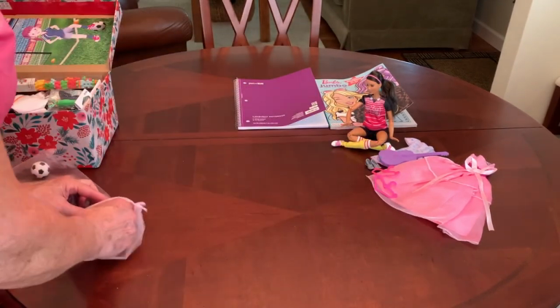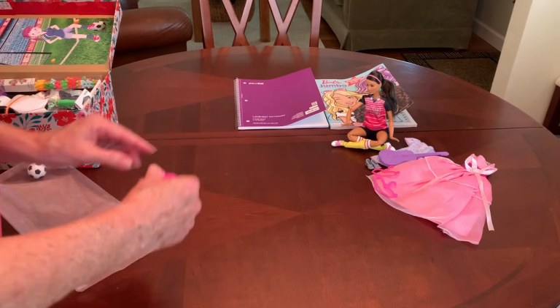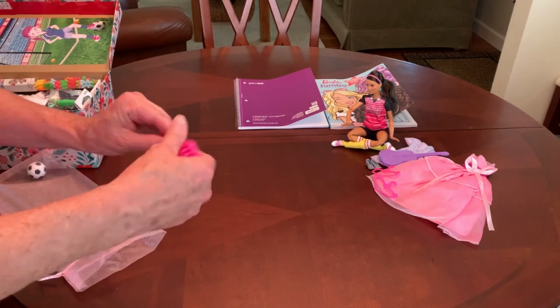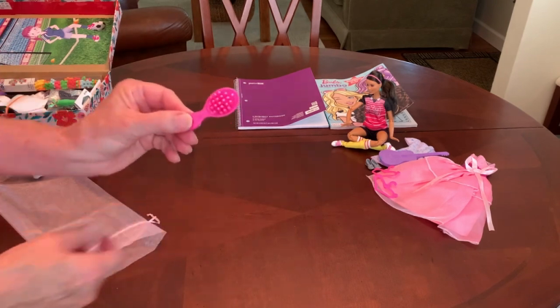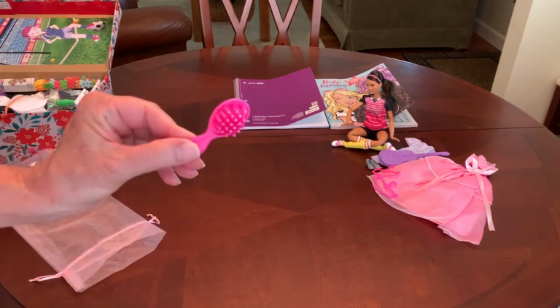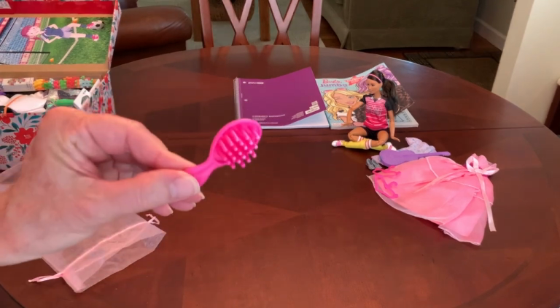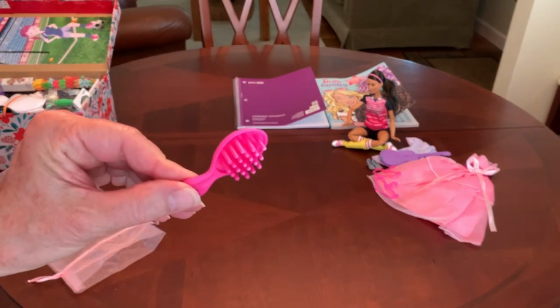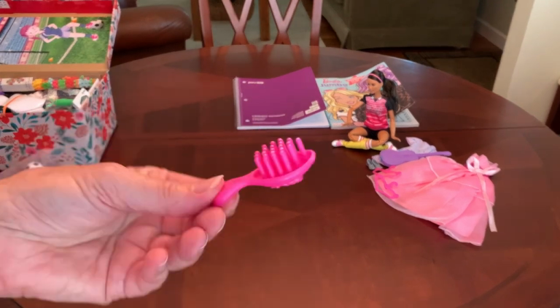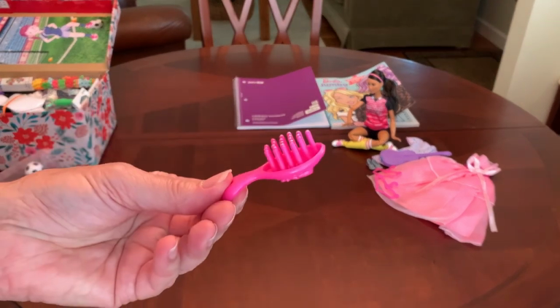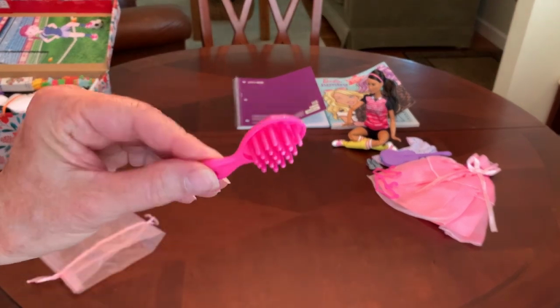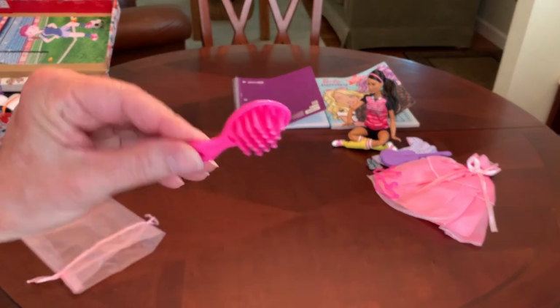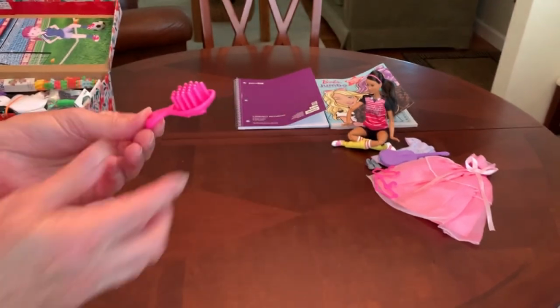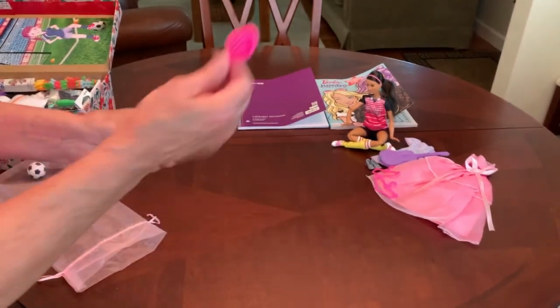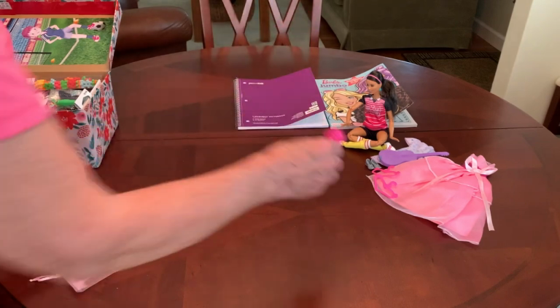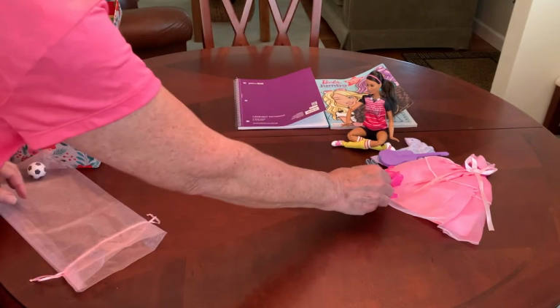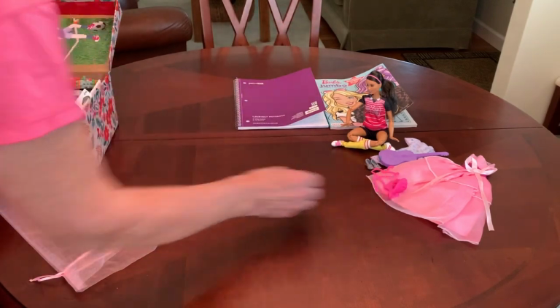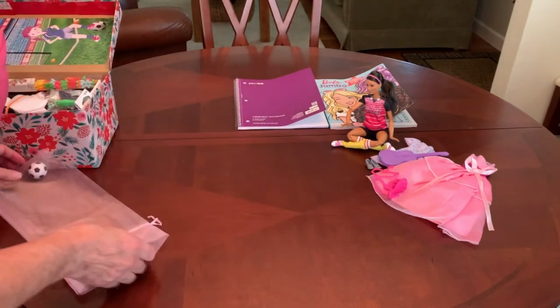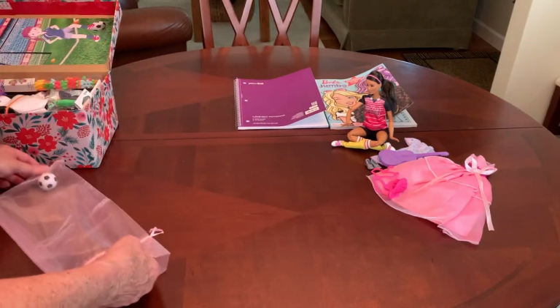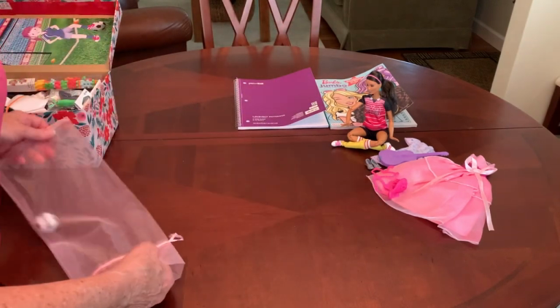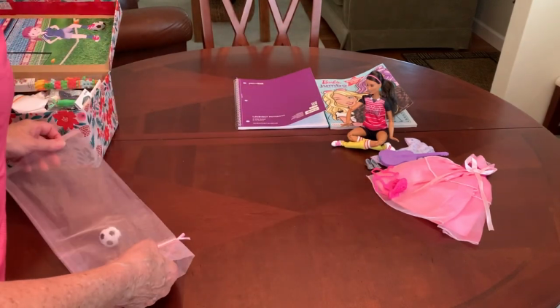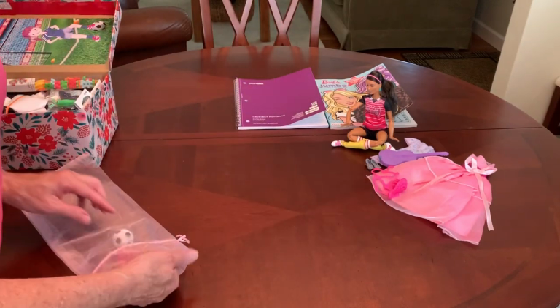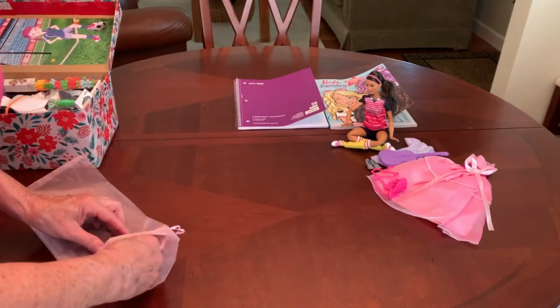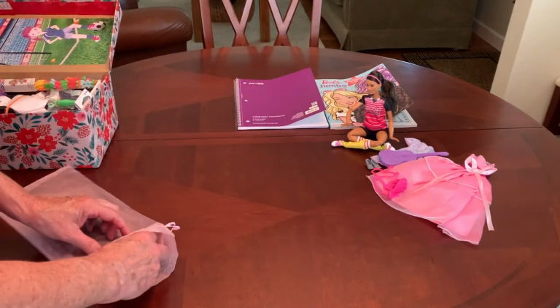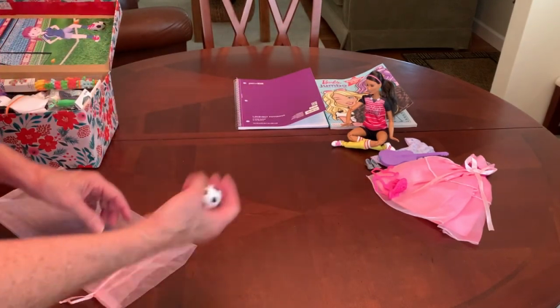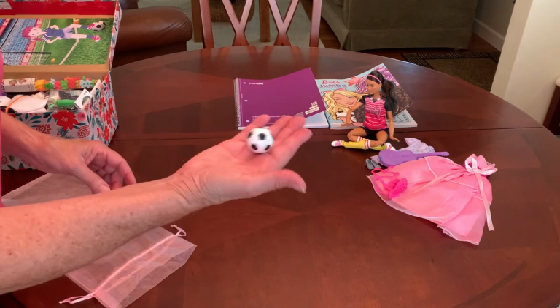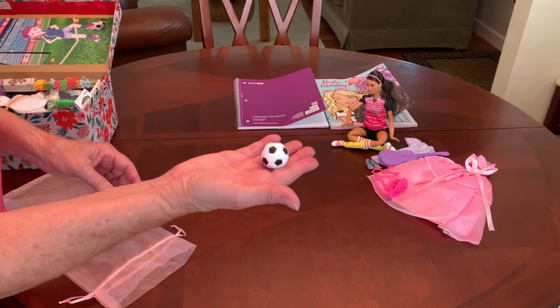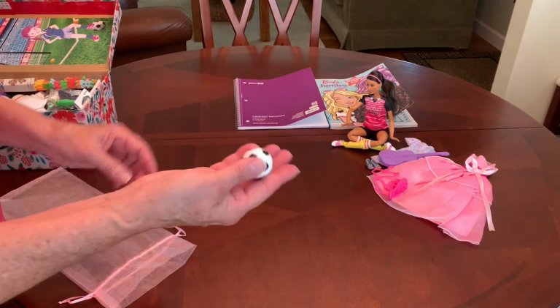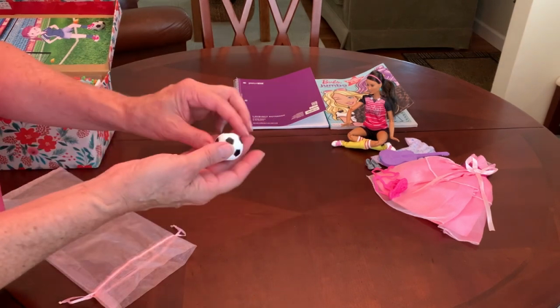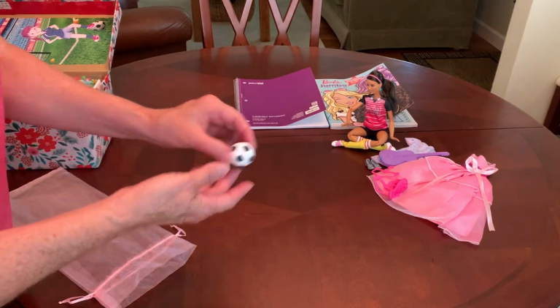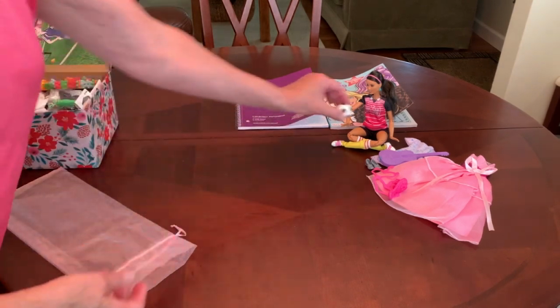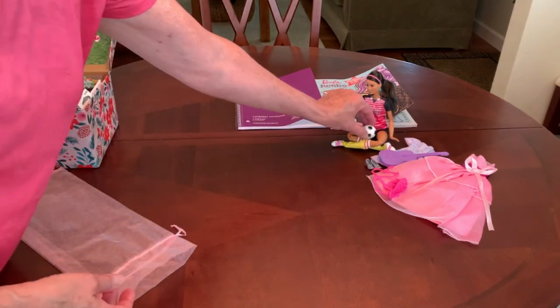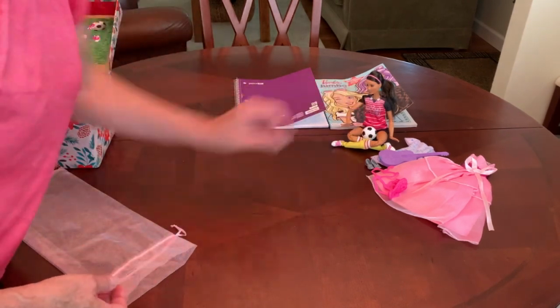I've given her a Barbie hairbrush because that Barbie's got long hair. That came in a package of a dozen from Temu. This is the soccer ball that came with soccer Barbie.